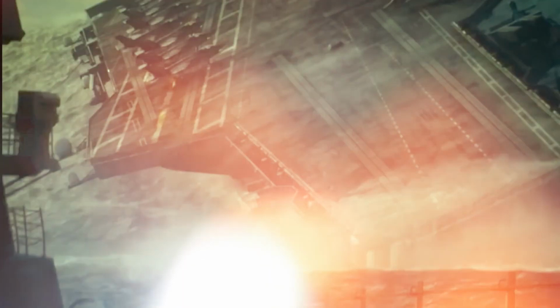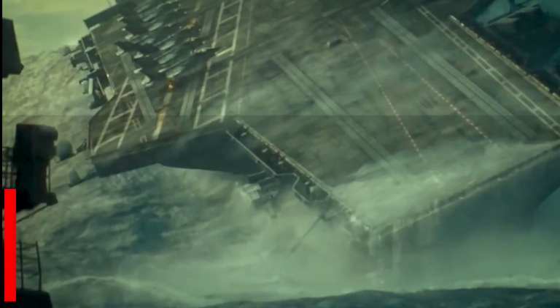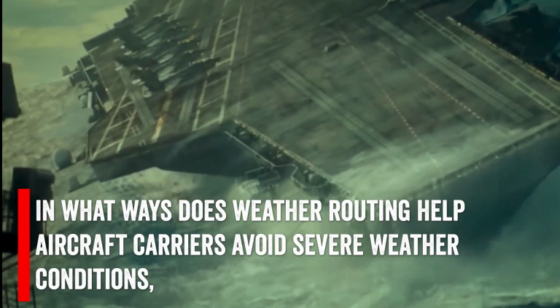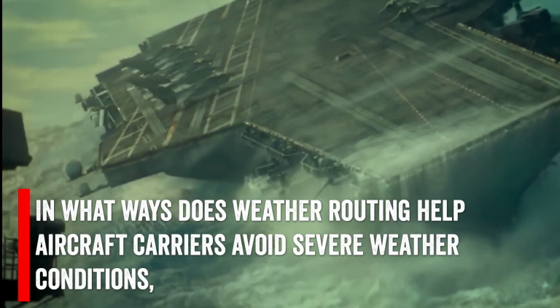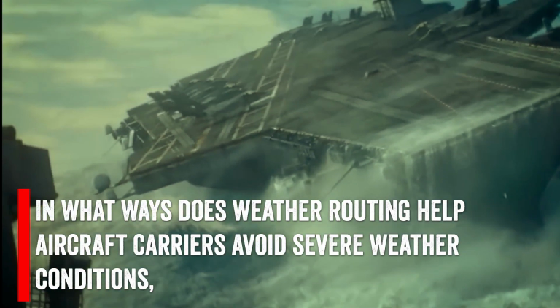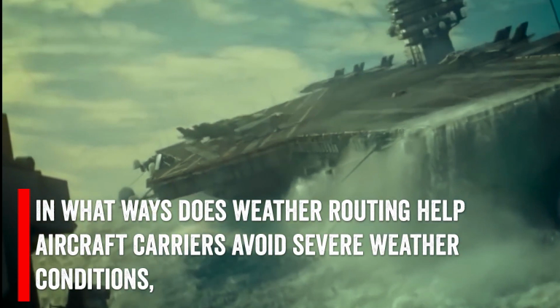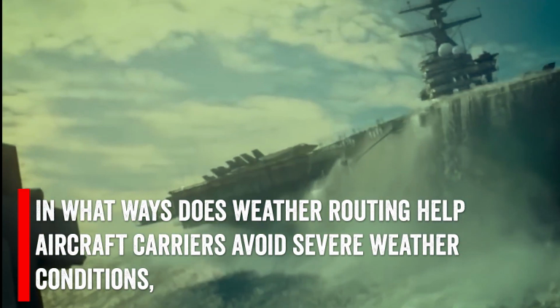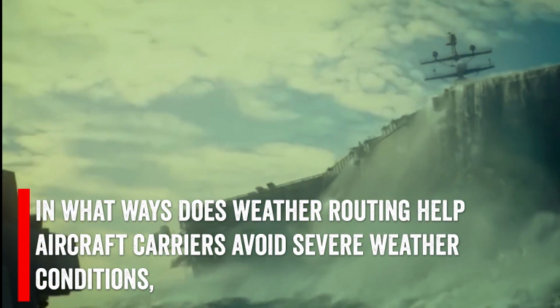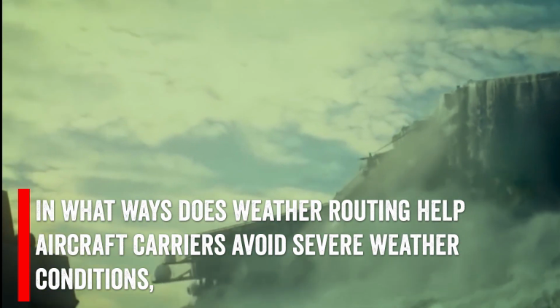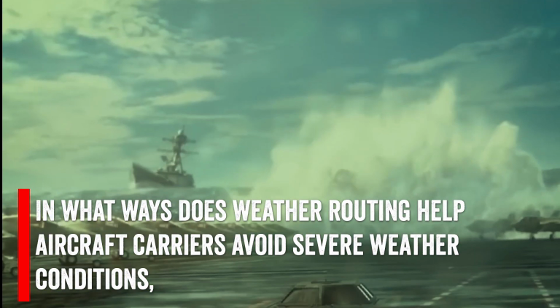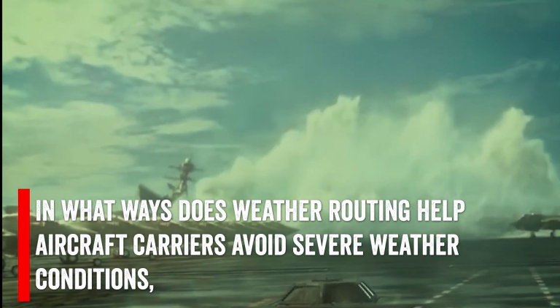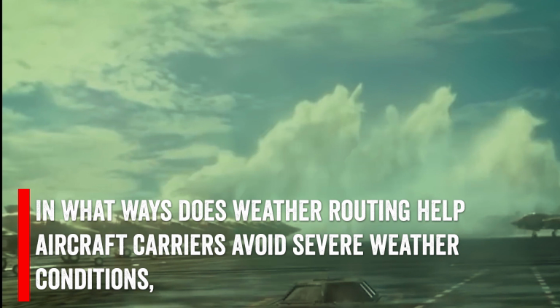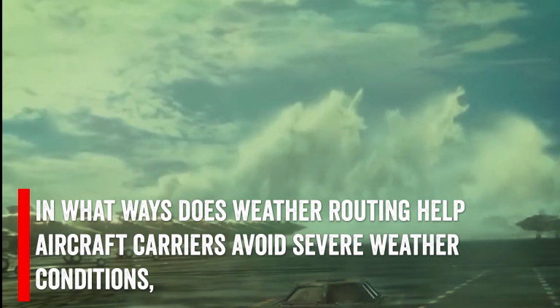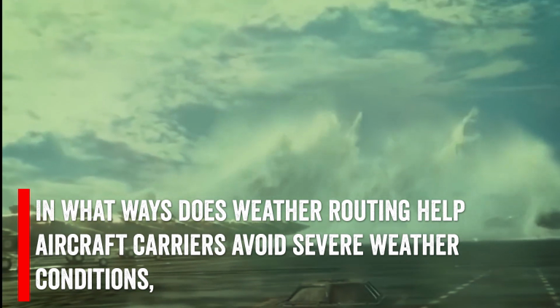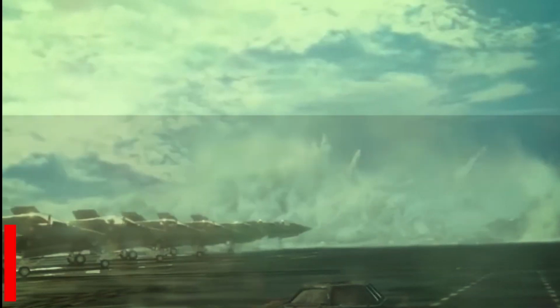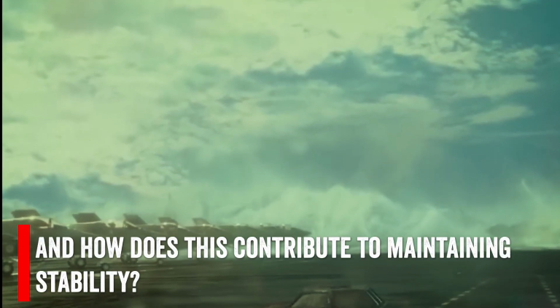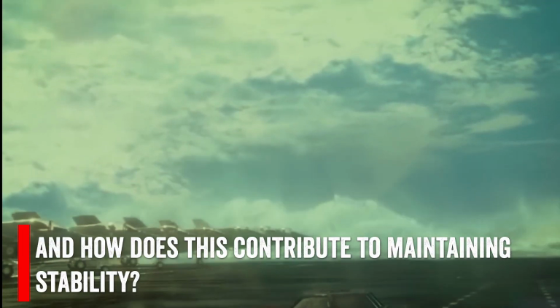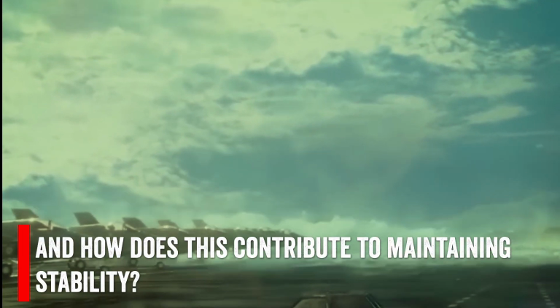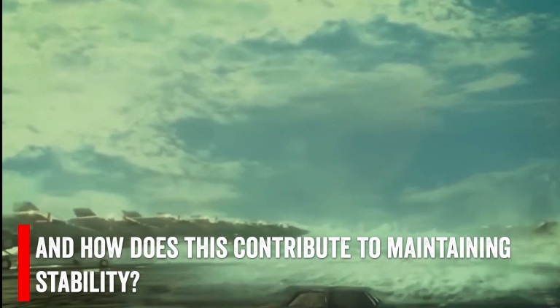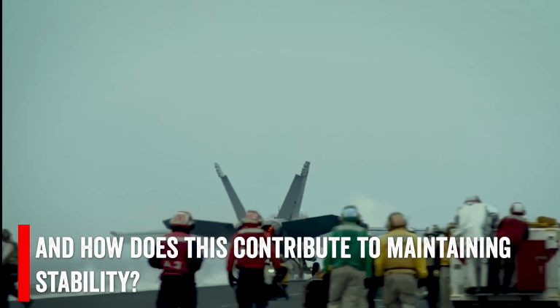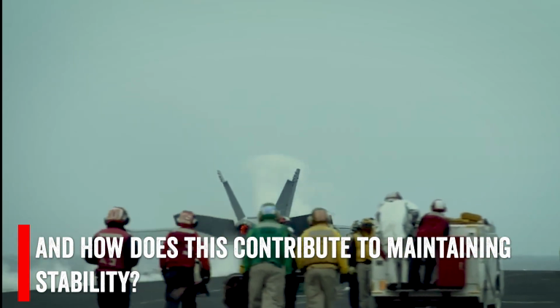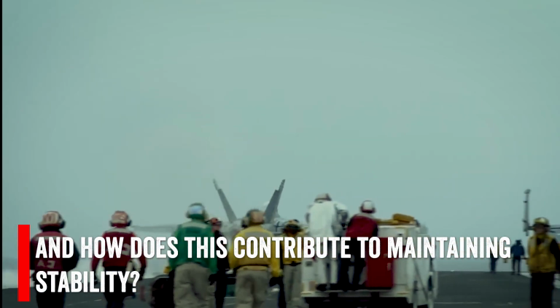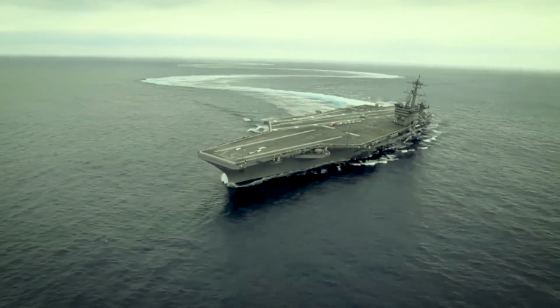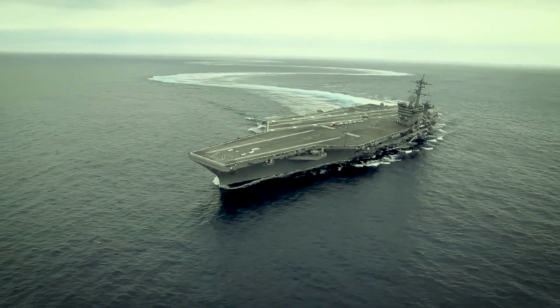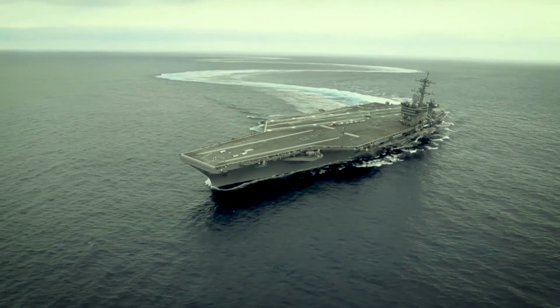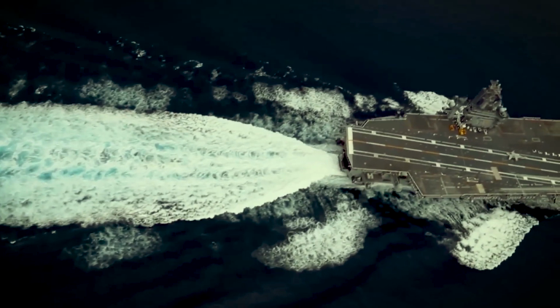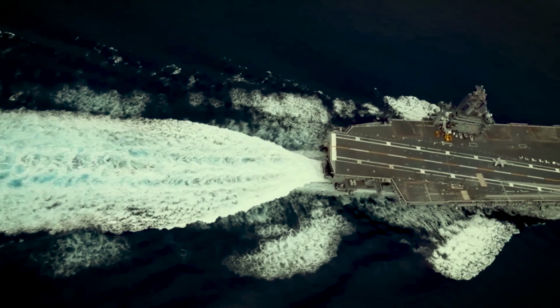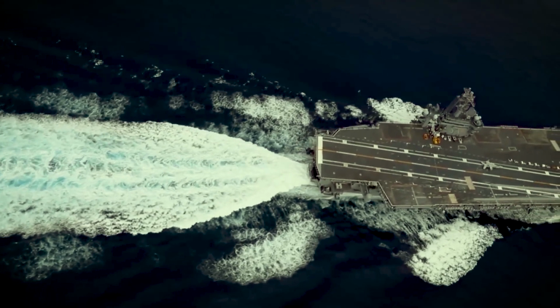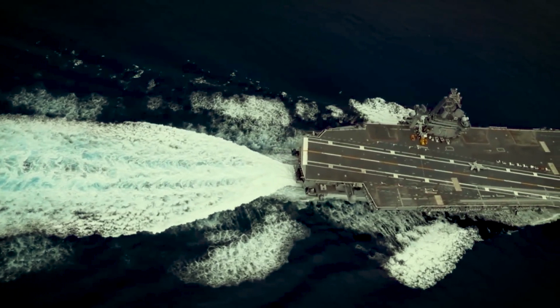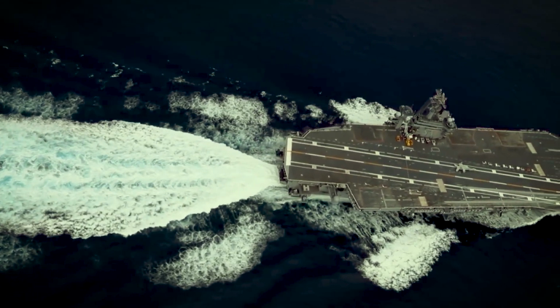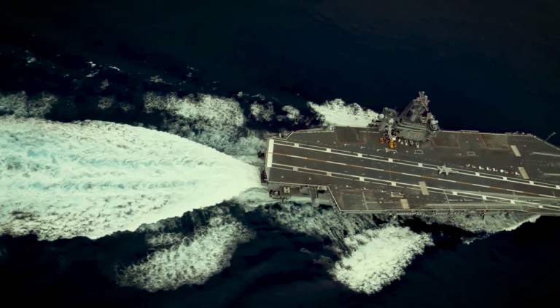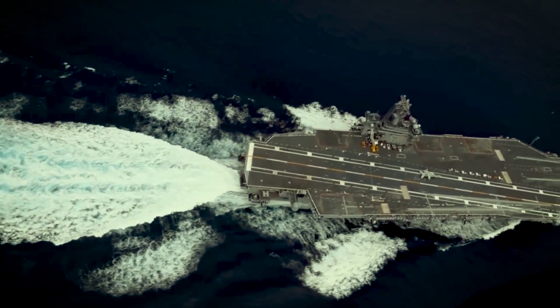In what ways does weather routing help aircraft carriers avoid severe weather conditions, and how does this contribute to maintaining stability? We will talk about it later in the video, so watch it till the end.